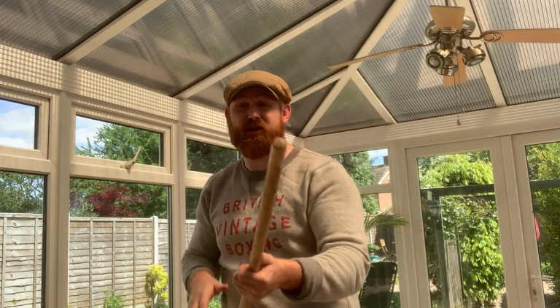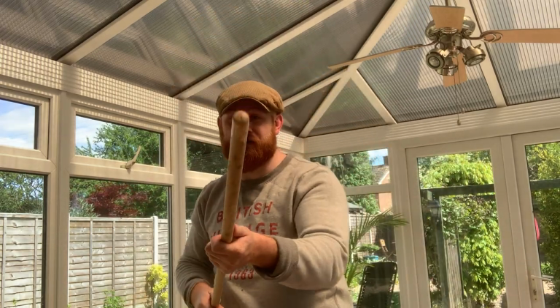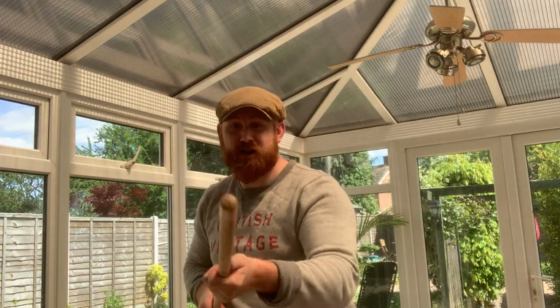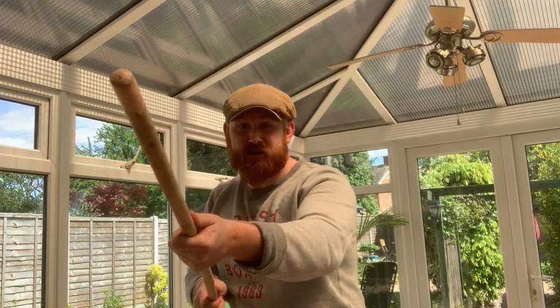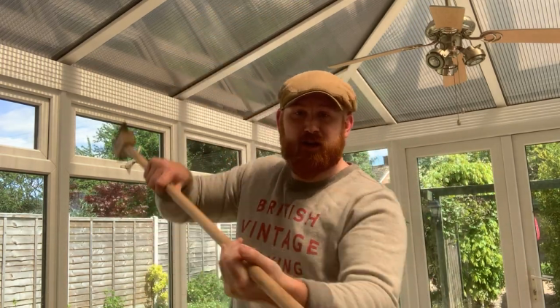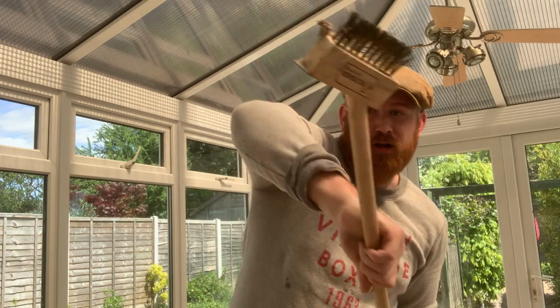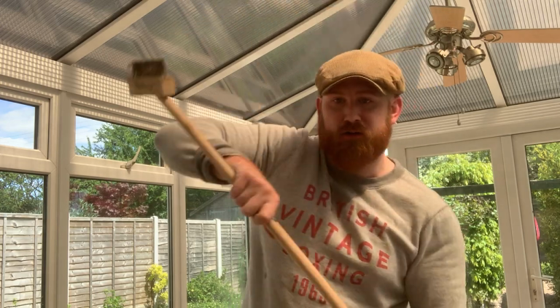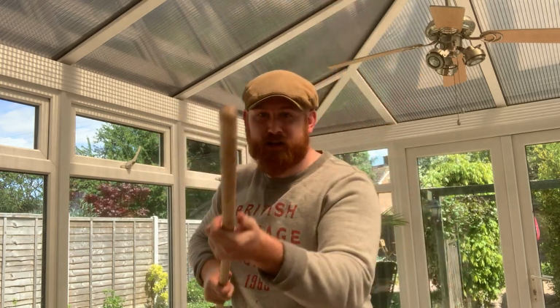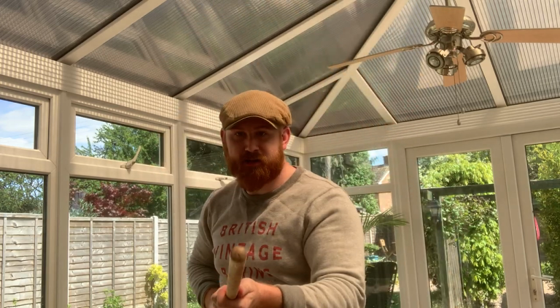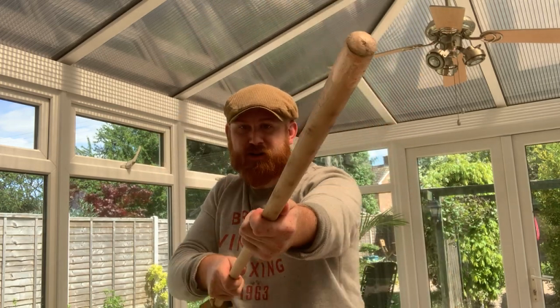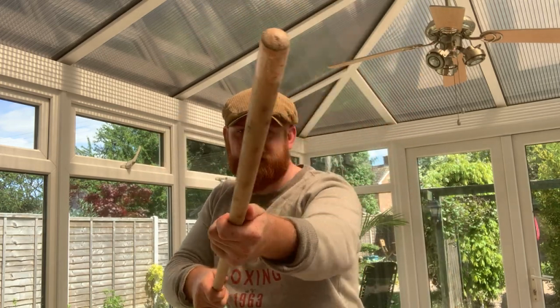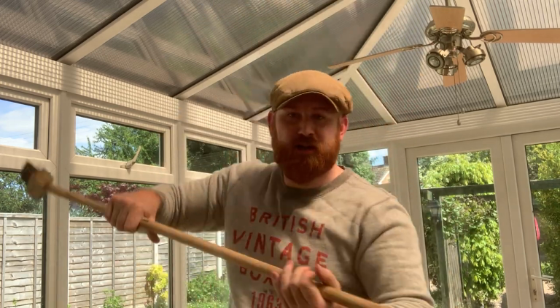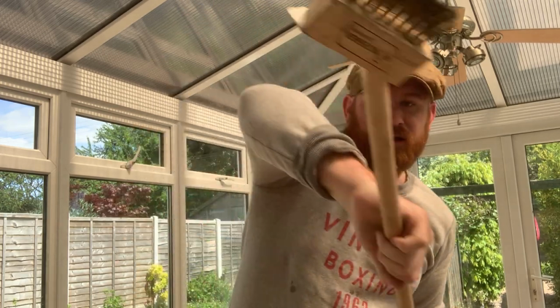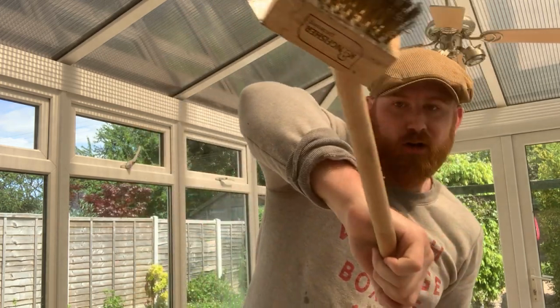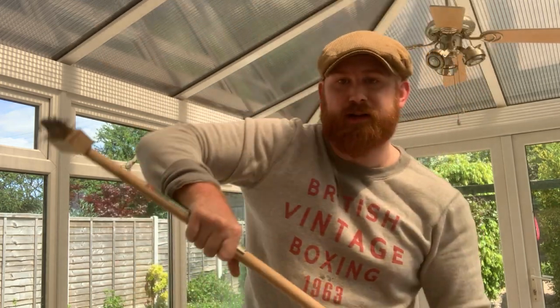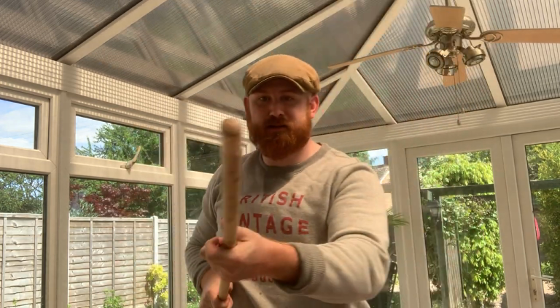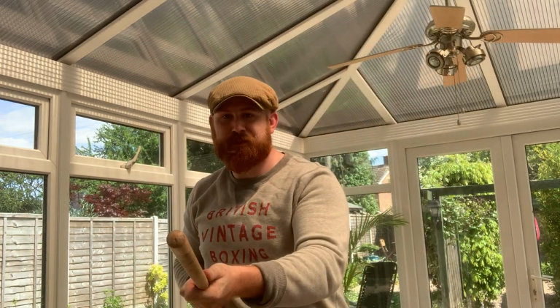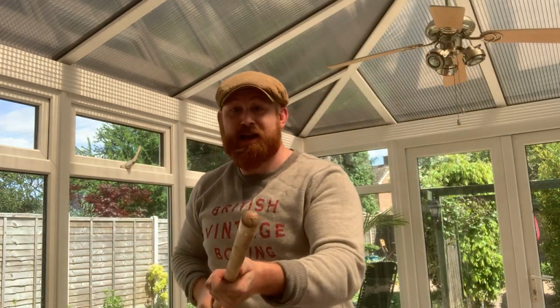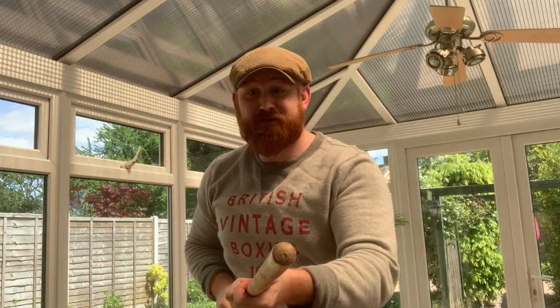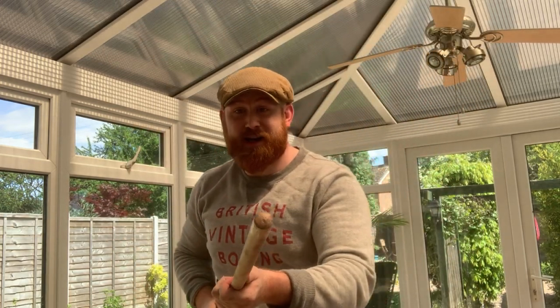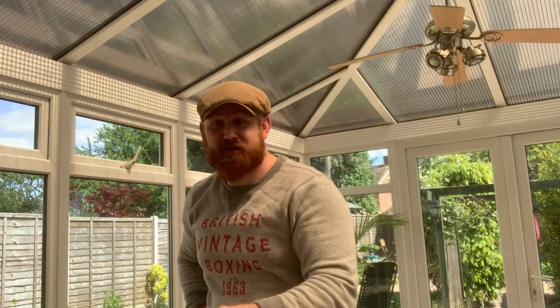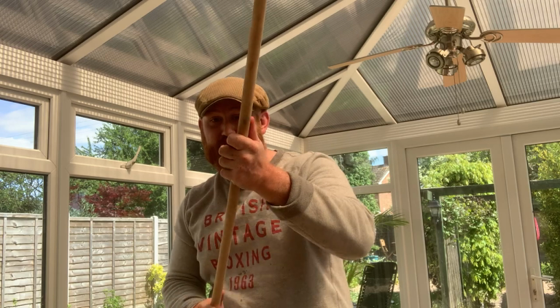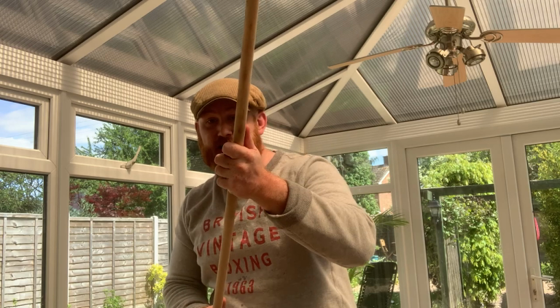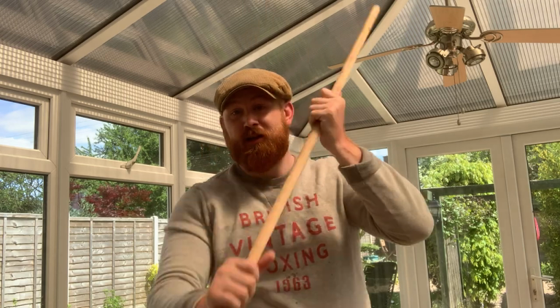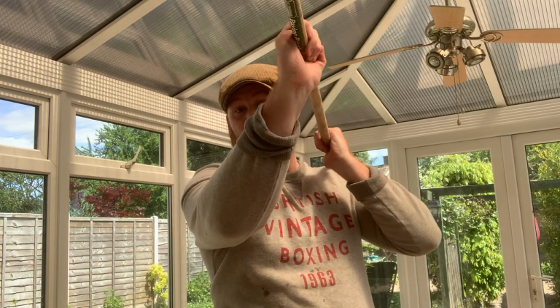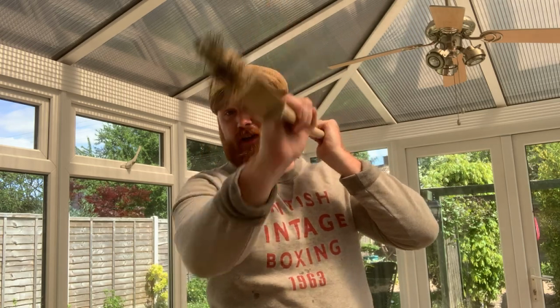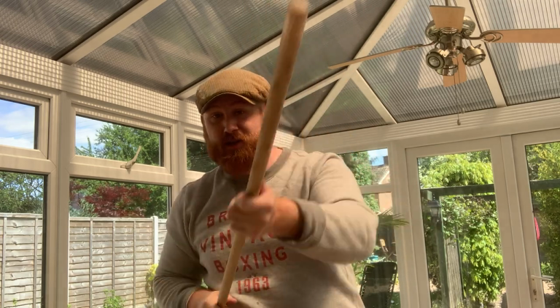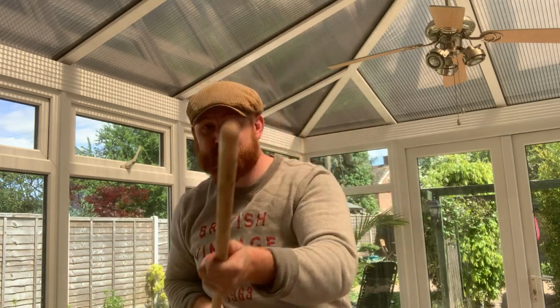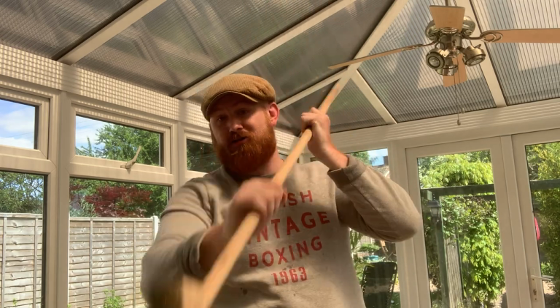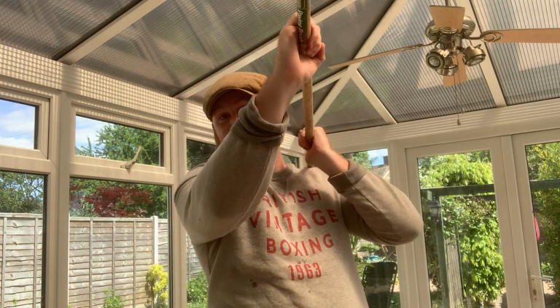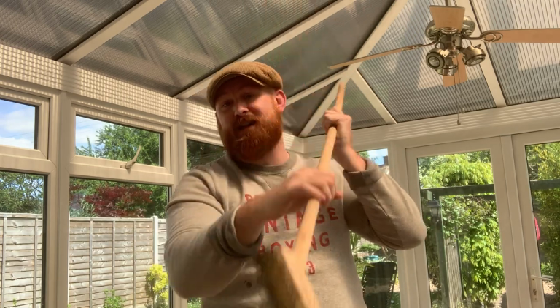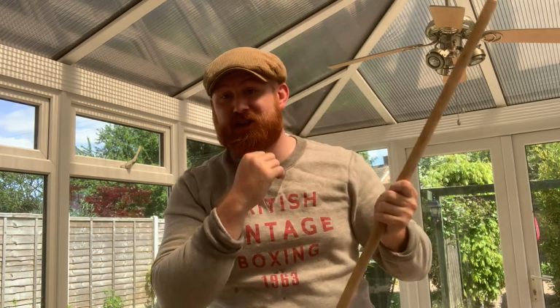Or aim for the collarbone — thrust and over. And finally you've got the thrust under, which comes directly underneath the chin.